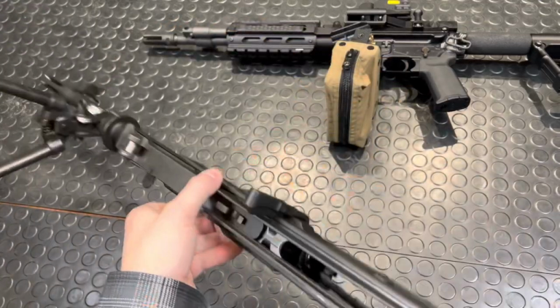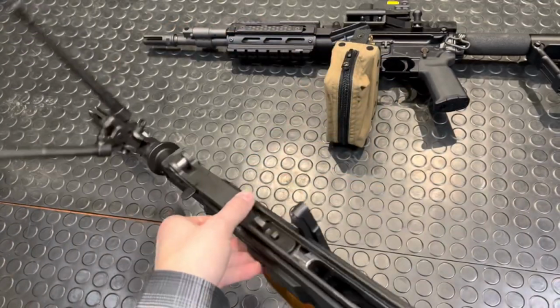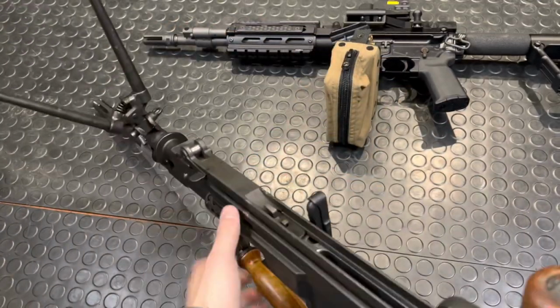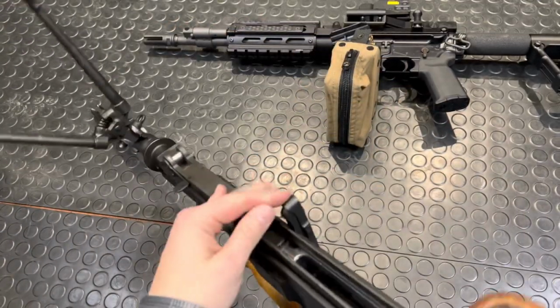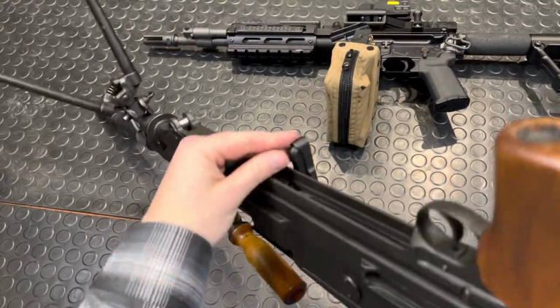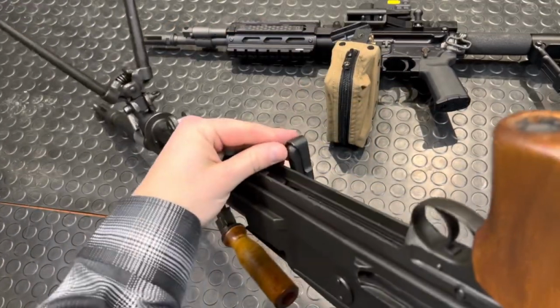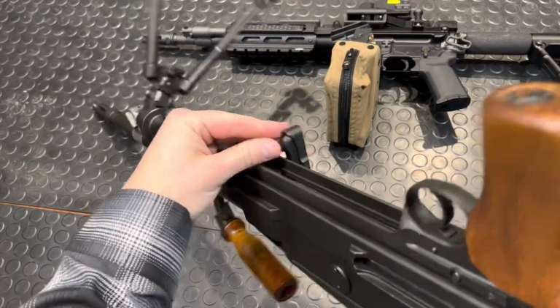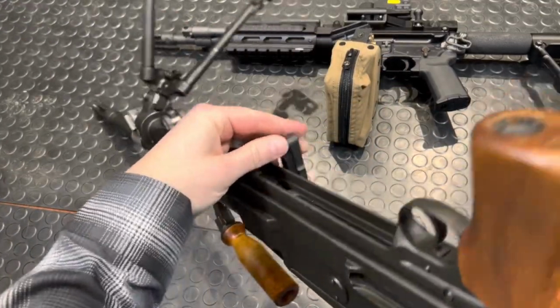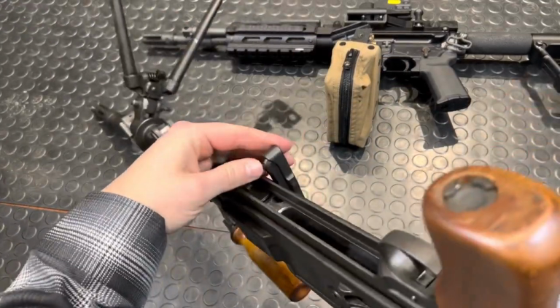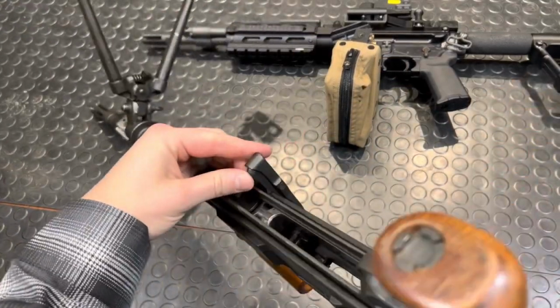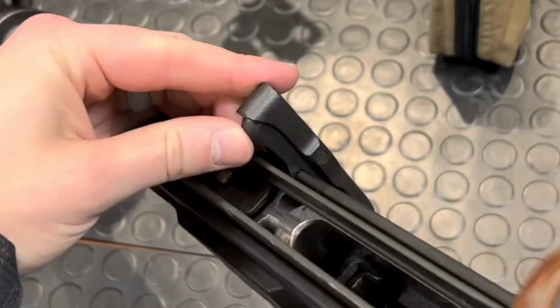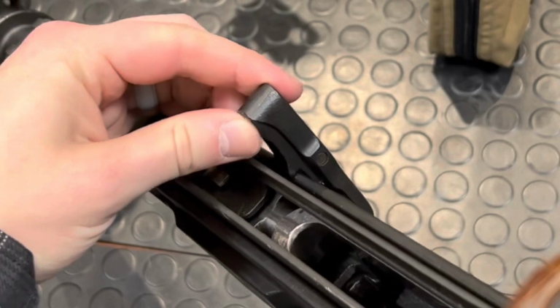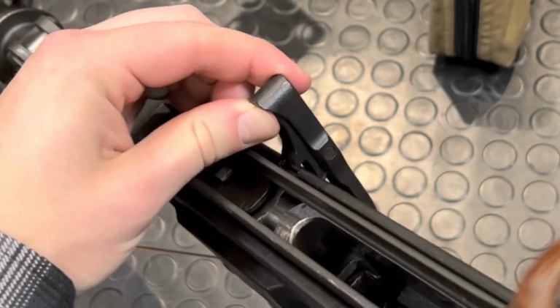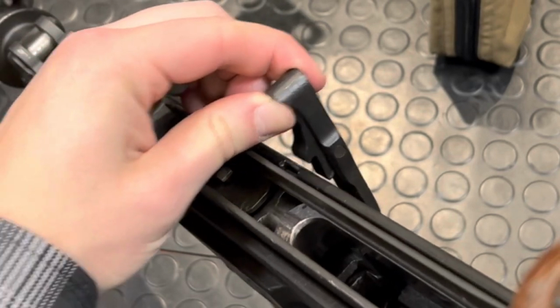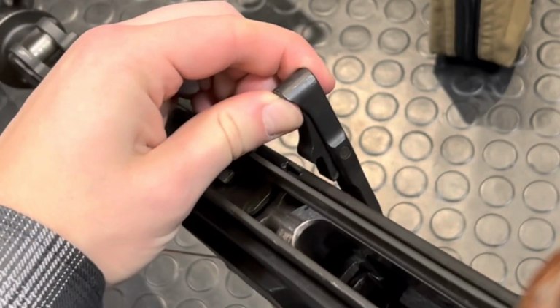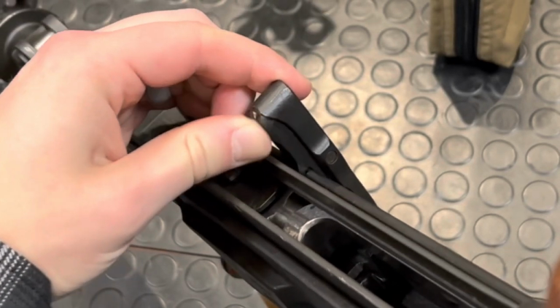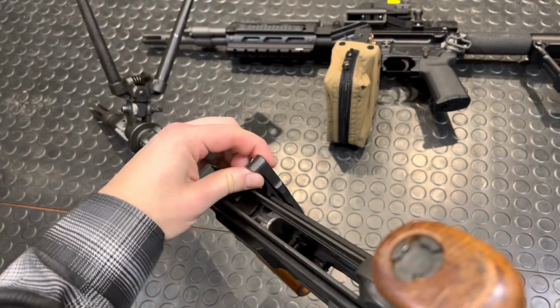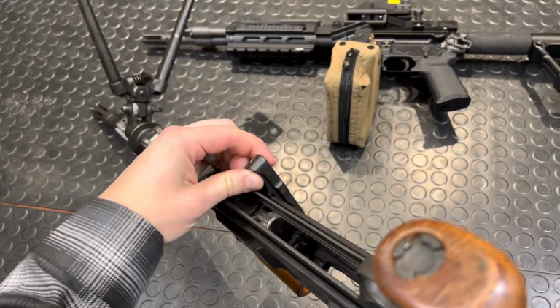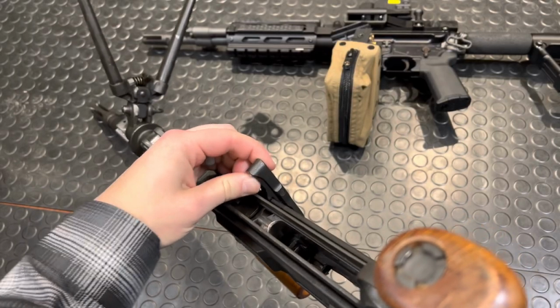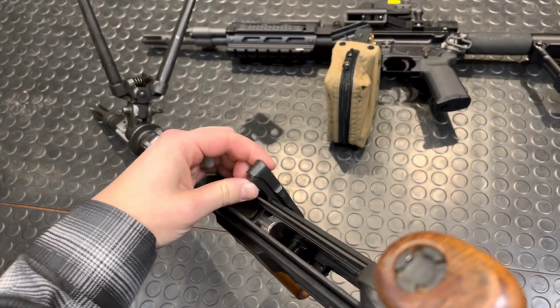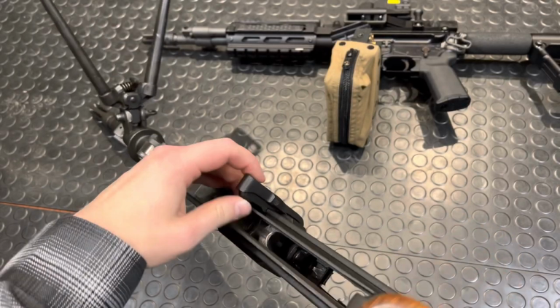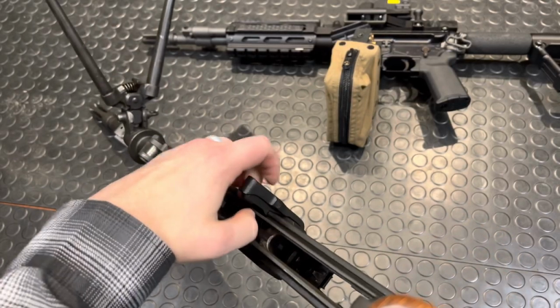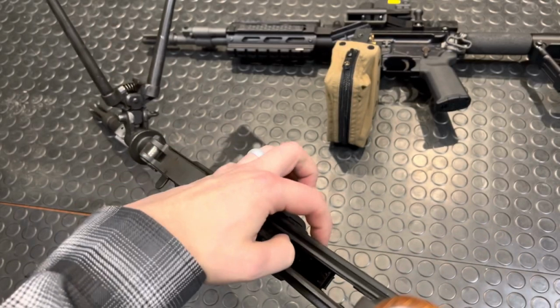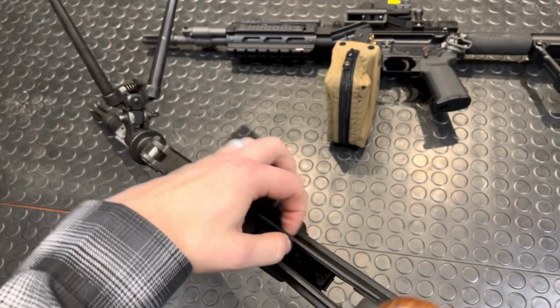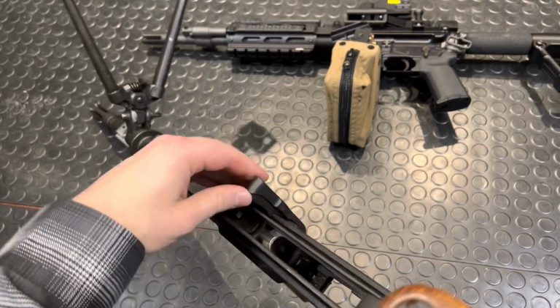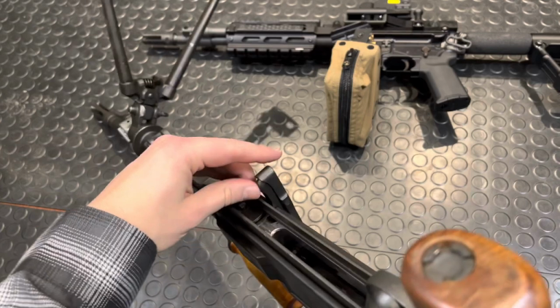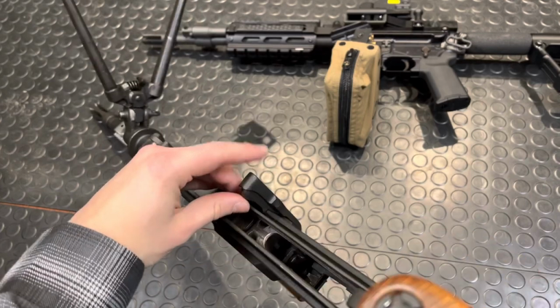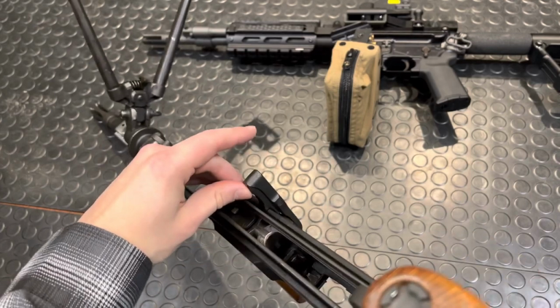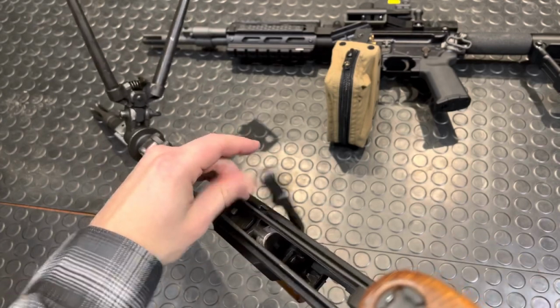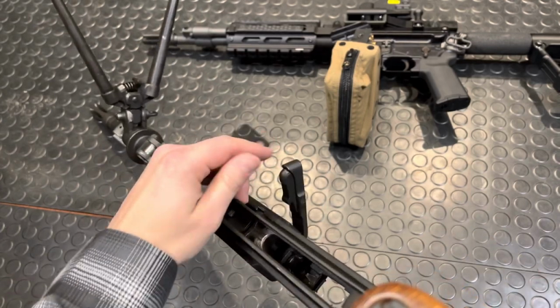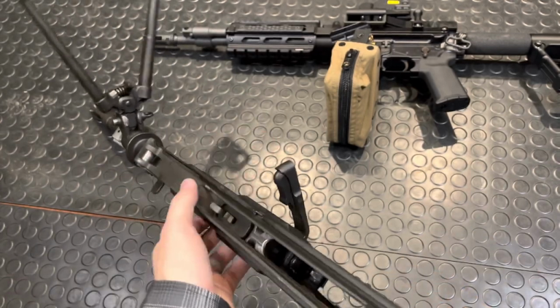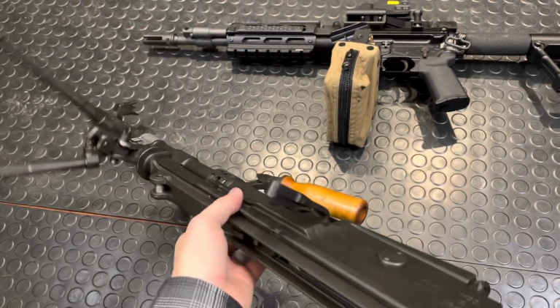You can see down here there's a little spring clasp — right there, you see that guy? That locks around this milled slot in the receiver. Push this back, and that pops it up.